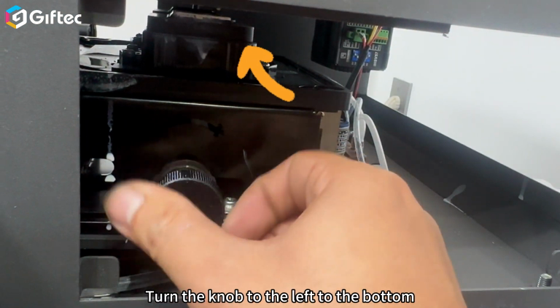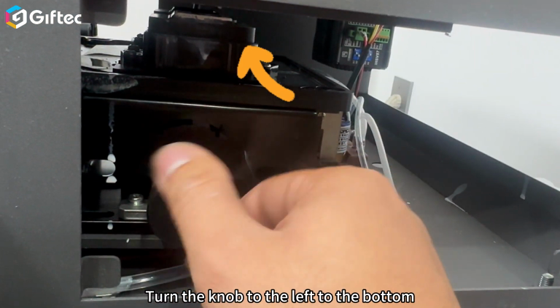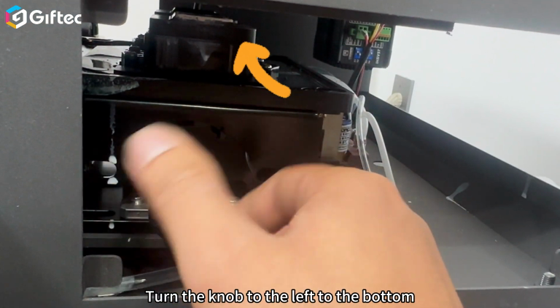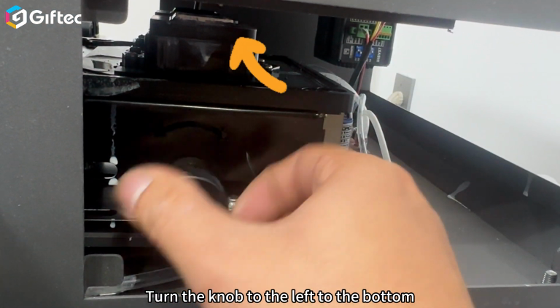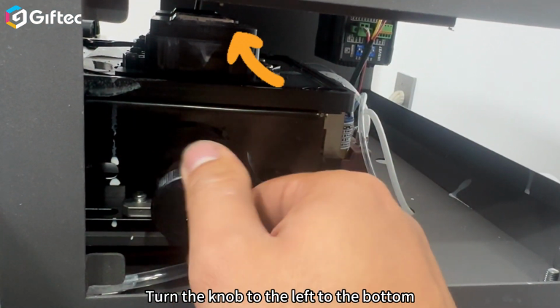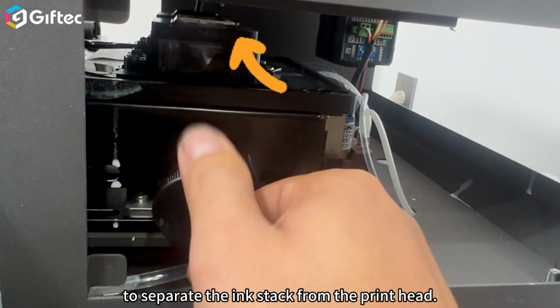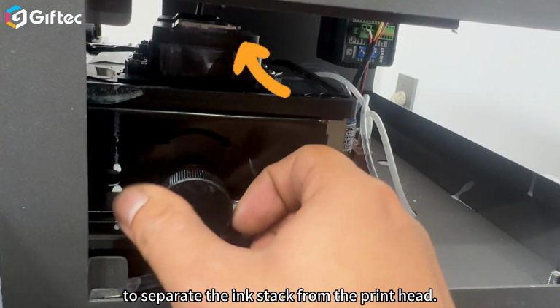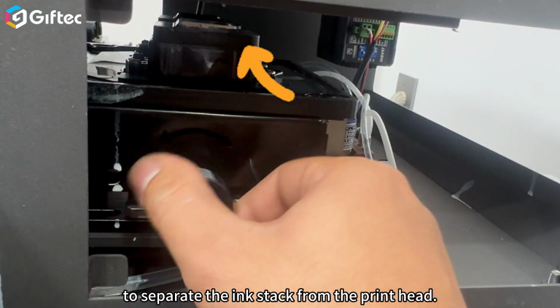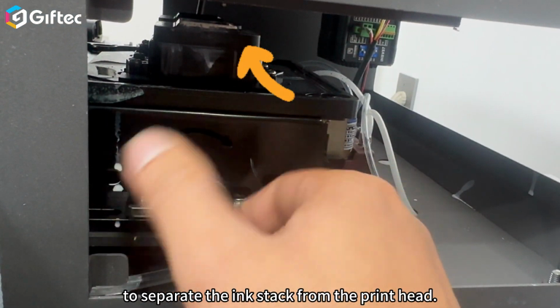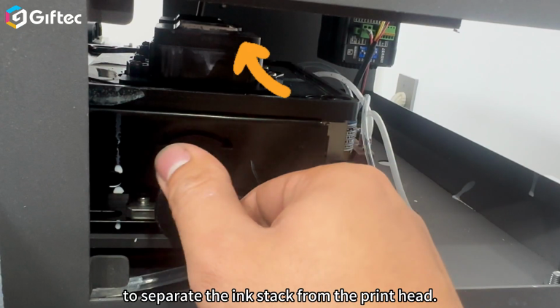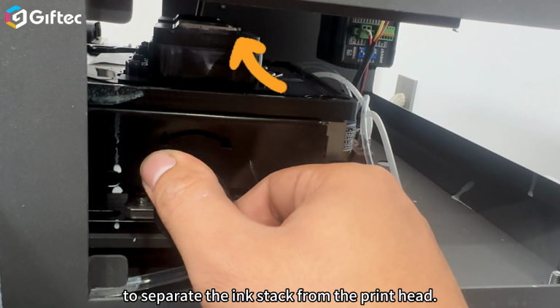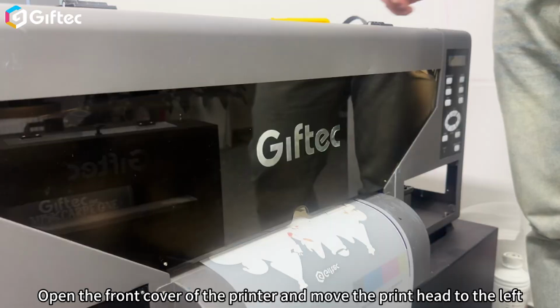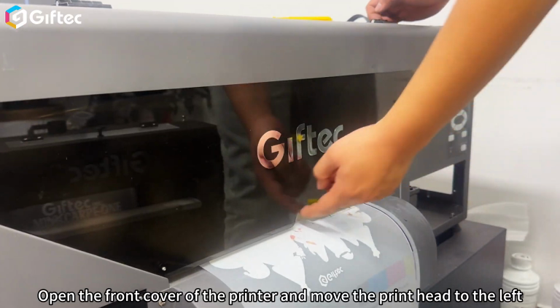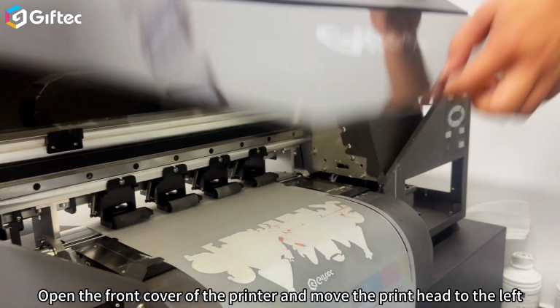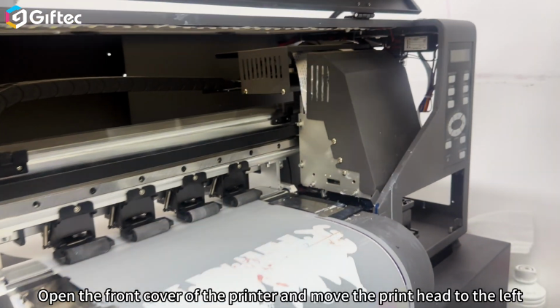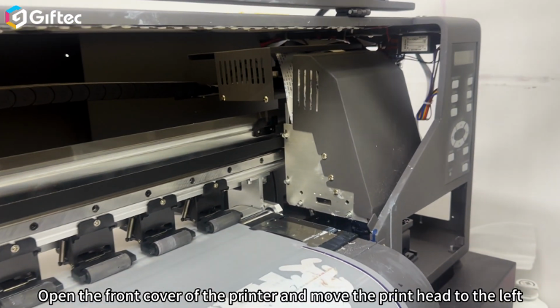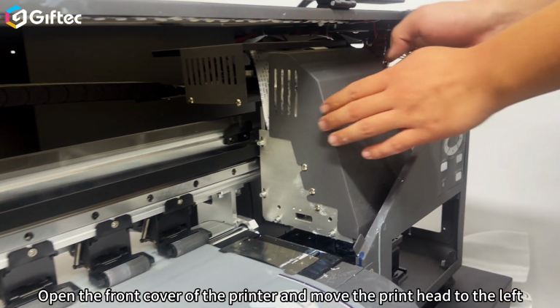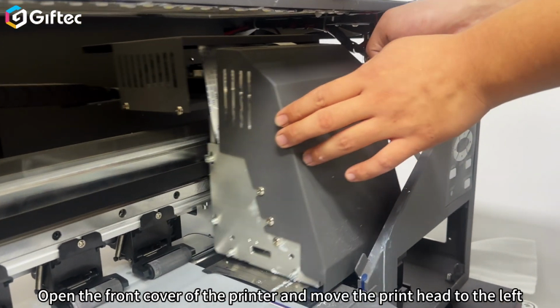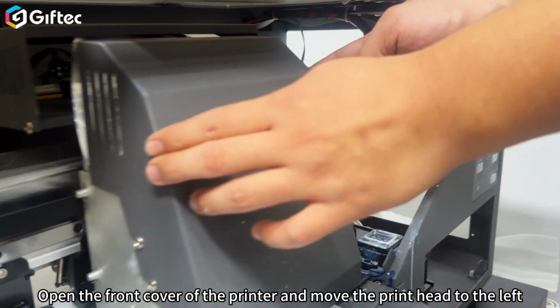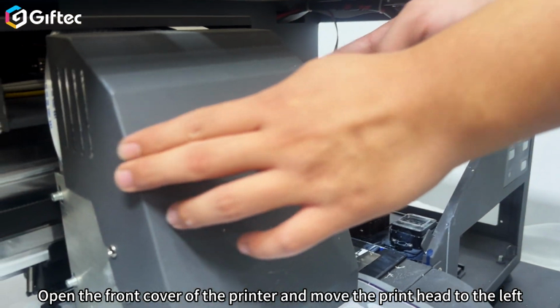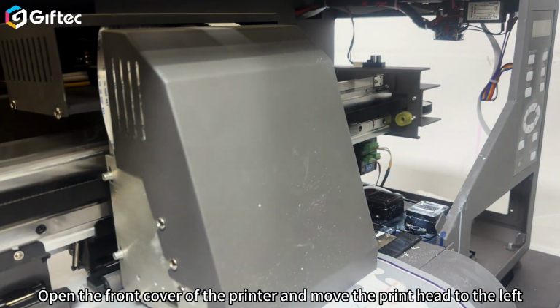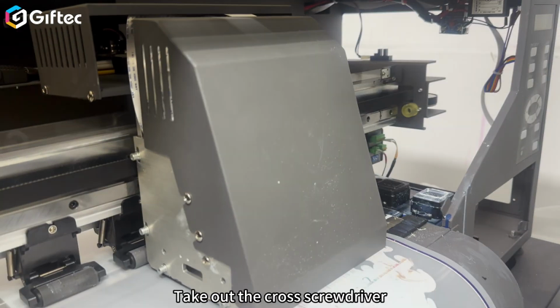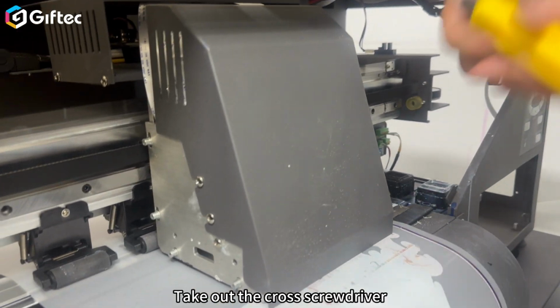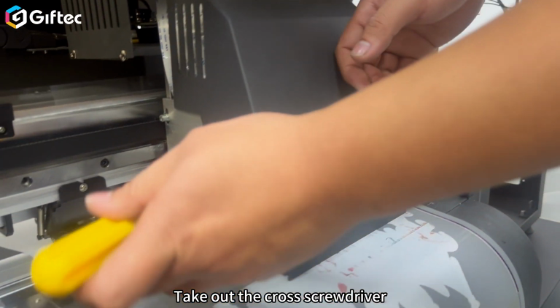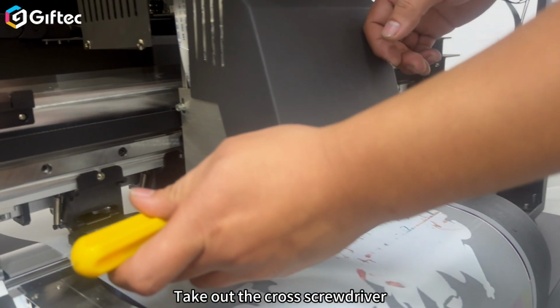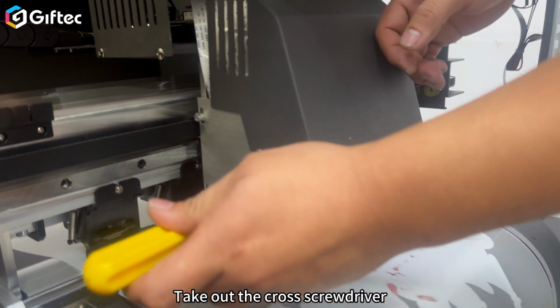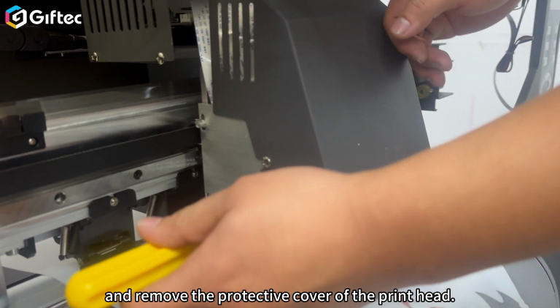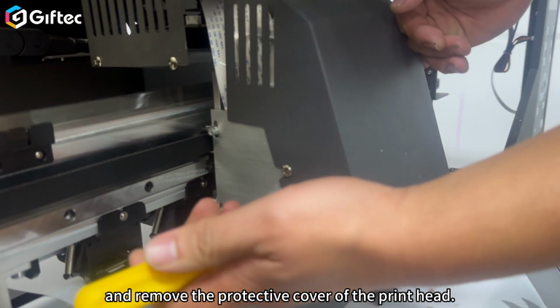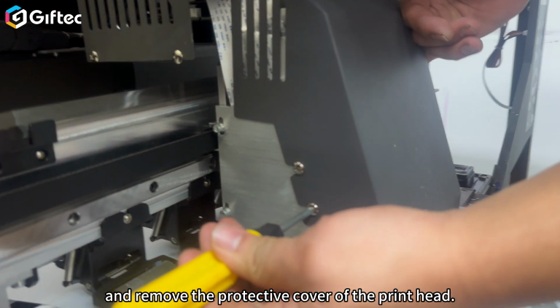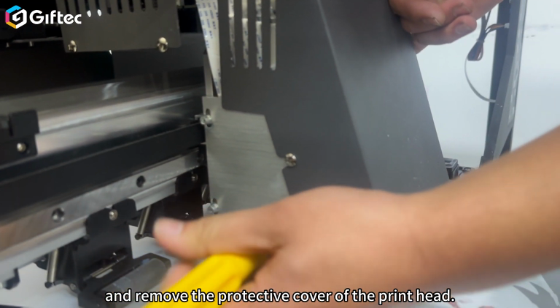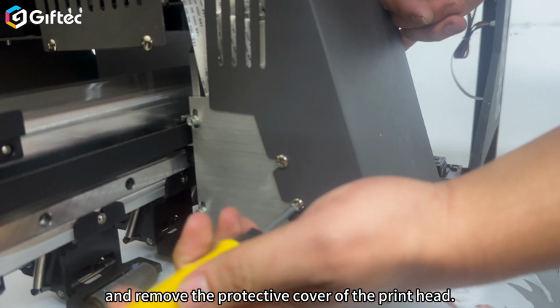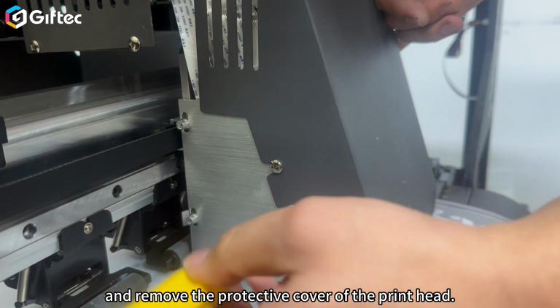Turn the knob to the left to the bottom to separate the ink stack from the printhead. Open the front cover of the printer and move the printhead to the left. Take out the cross screwdriver and remove the protective cover of the printhead.